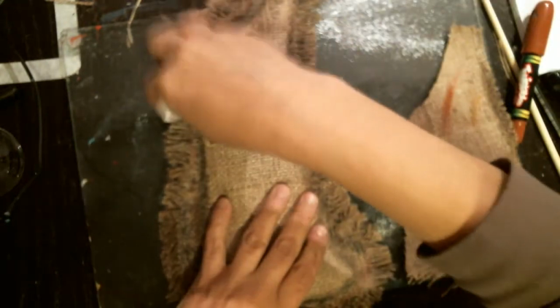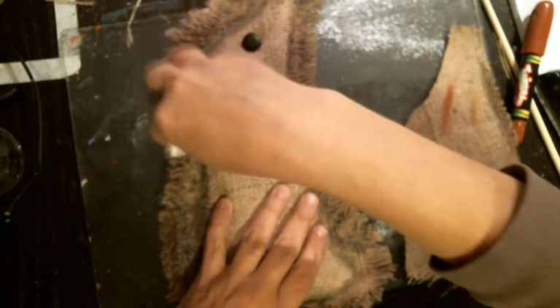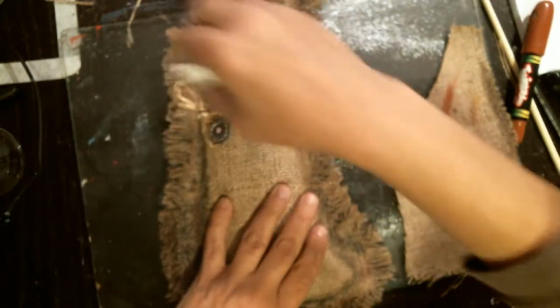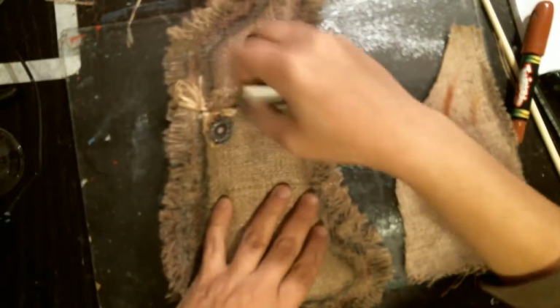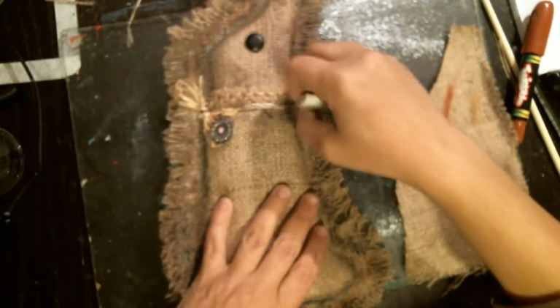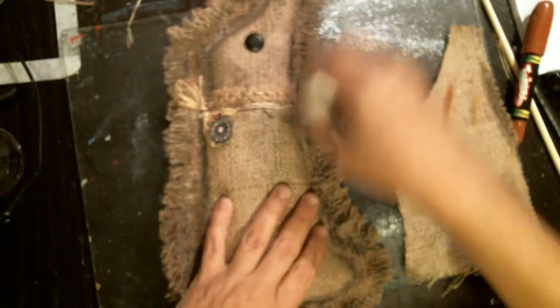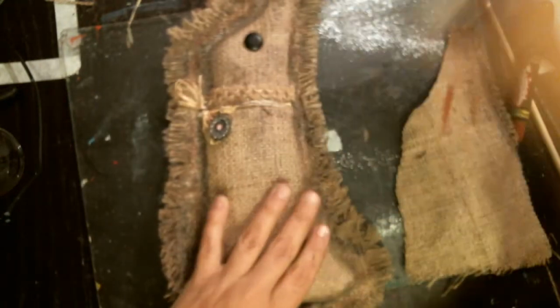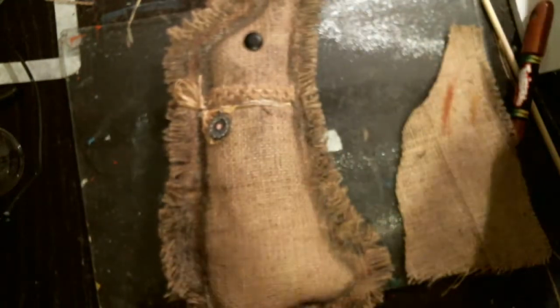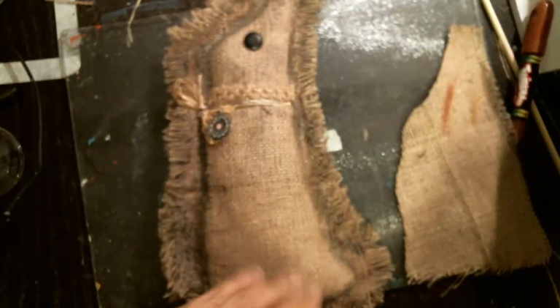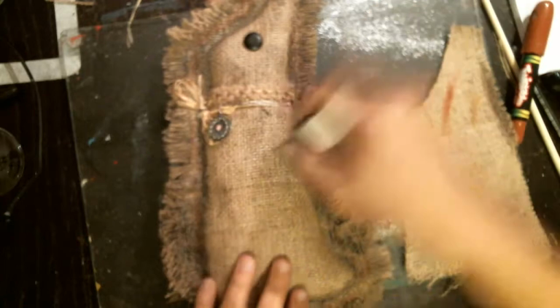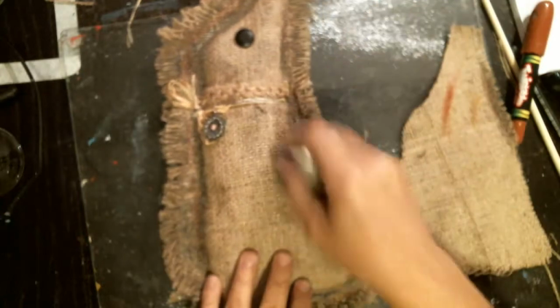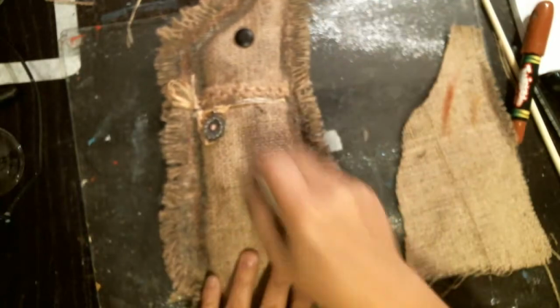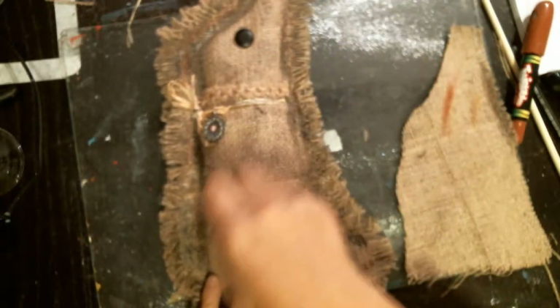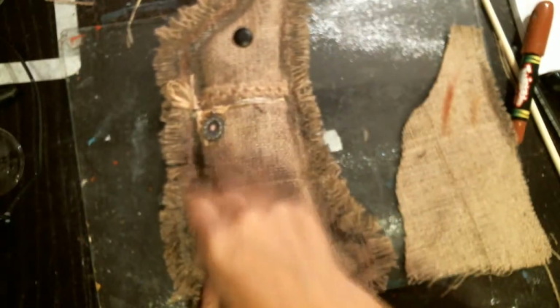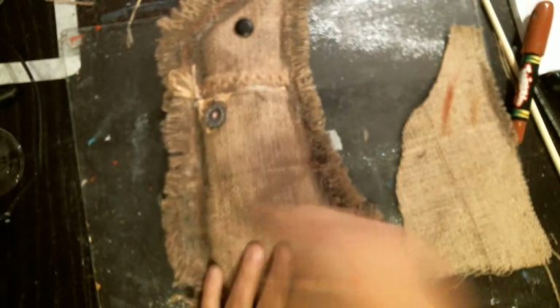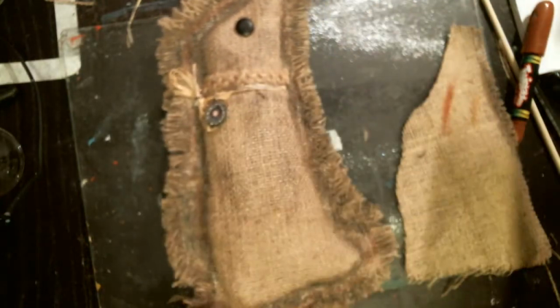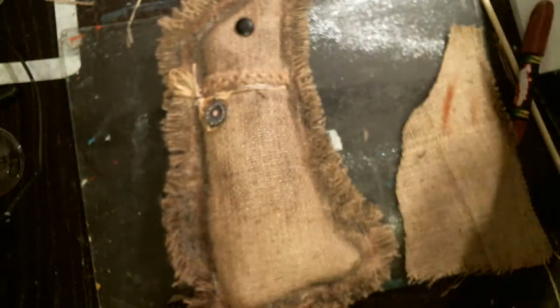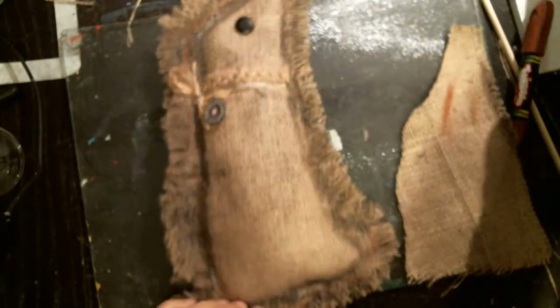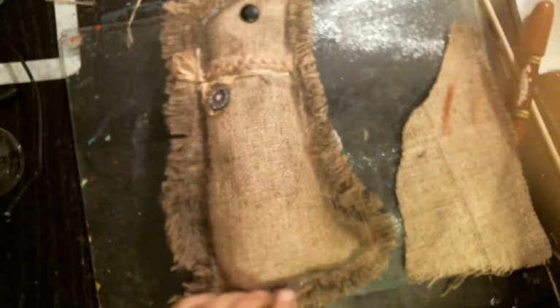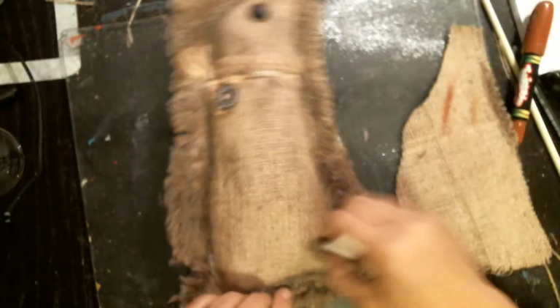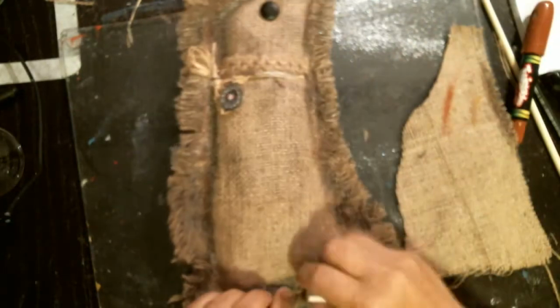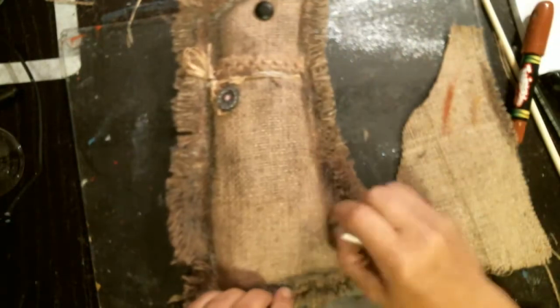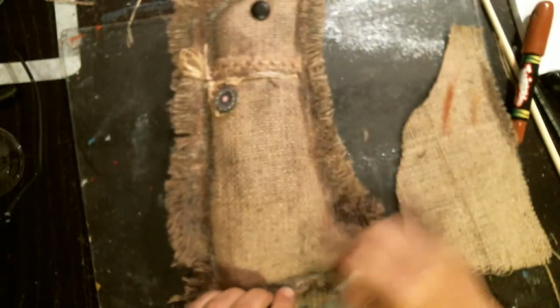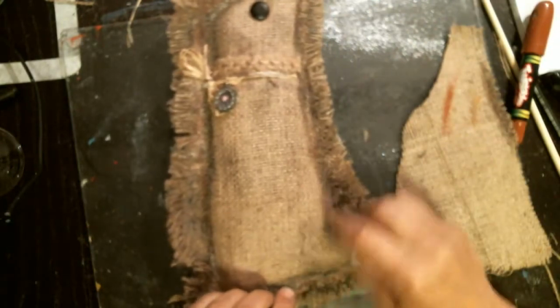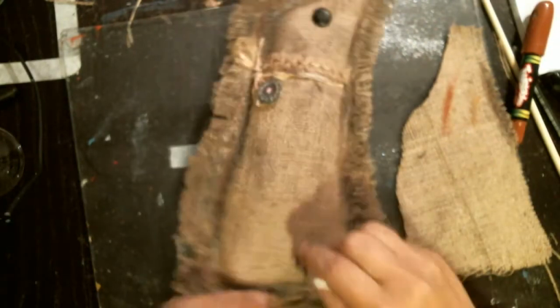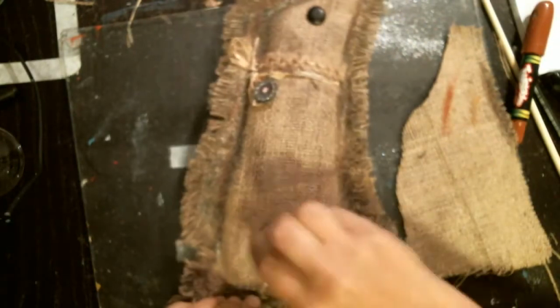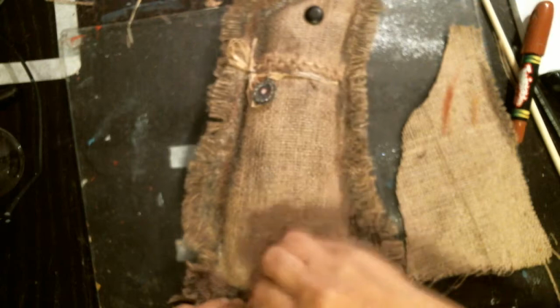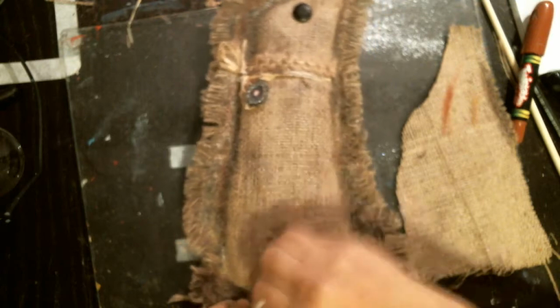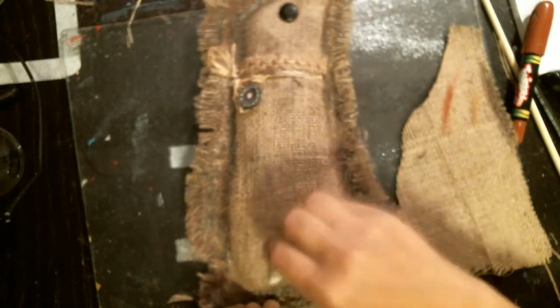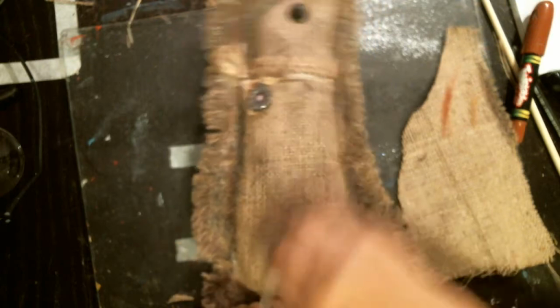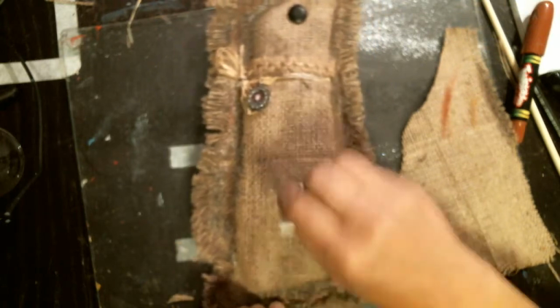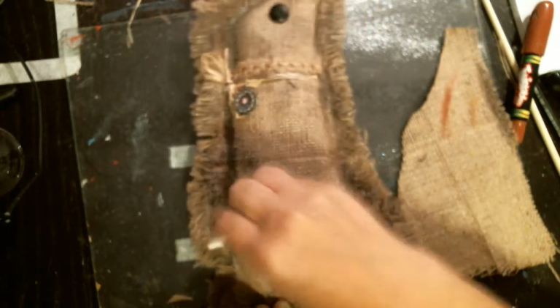He really needs to match the edges a little bit. So I'm just keeping my eyes on it, doing a little bit of the shapes here that he needs.